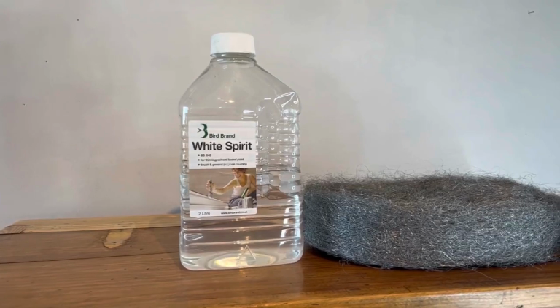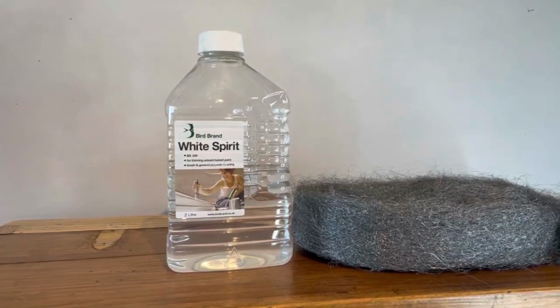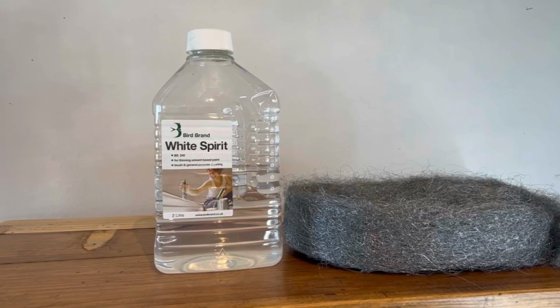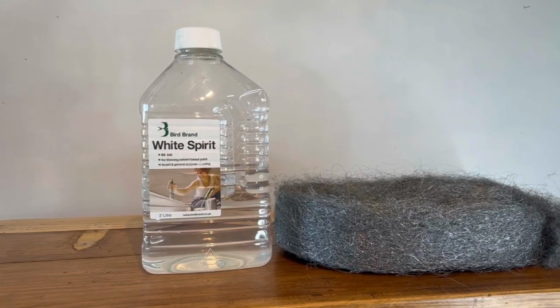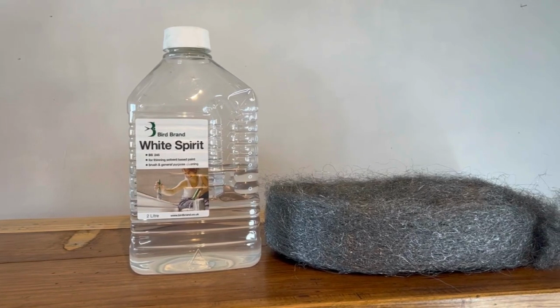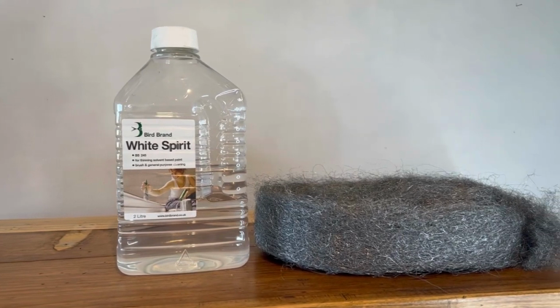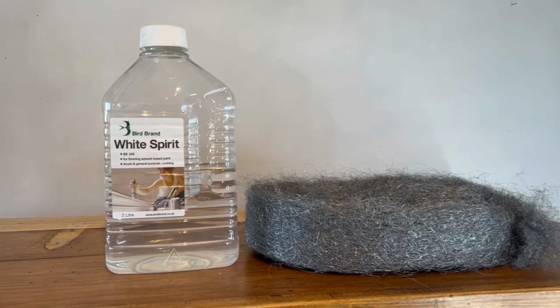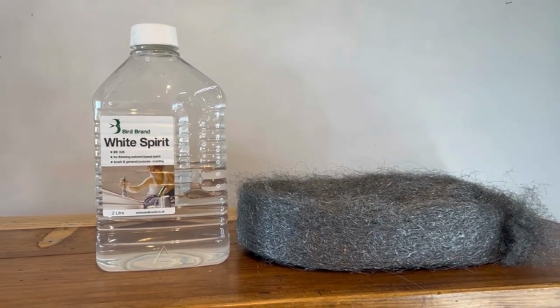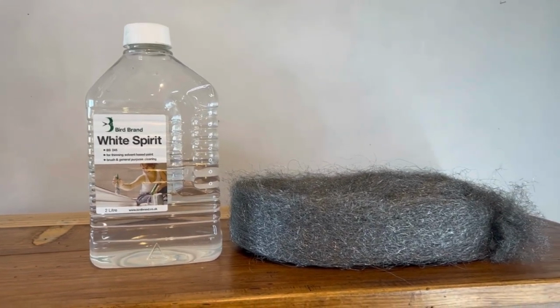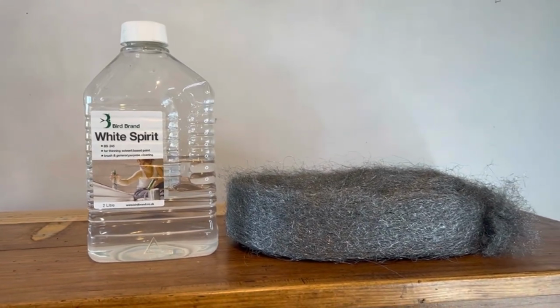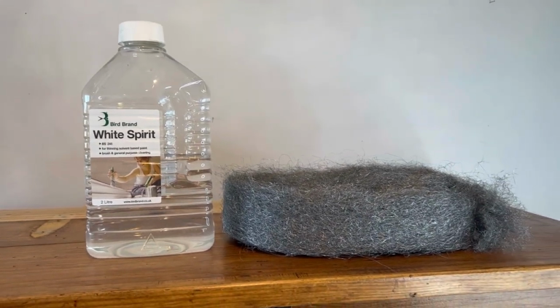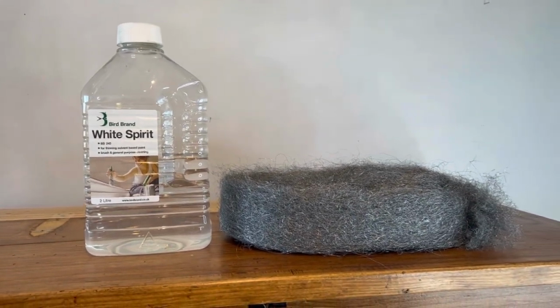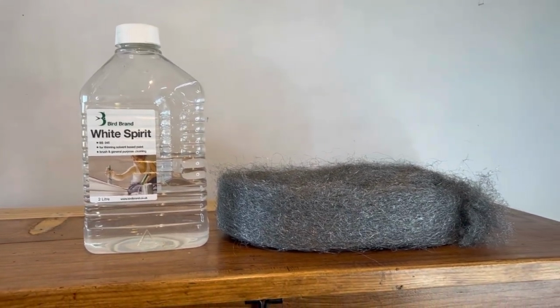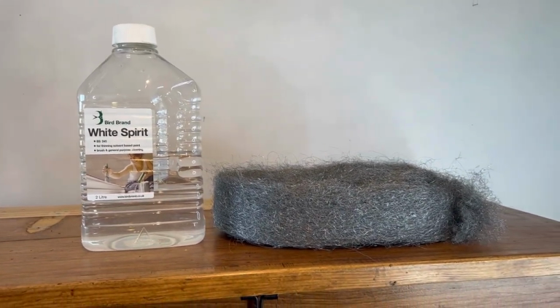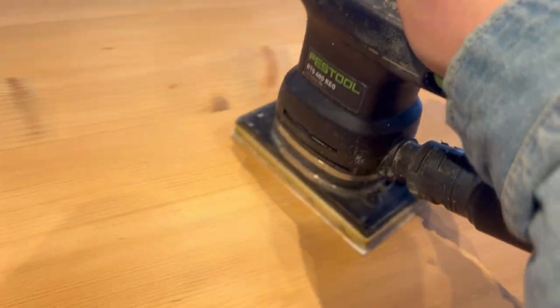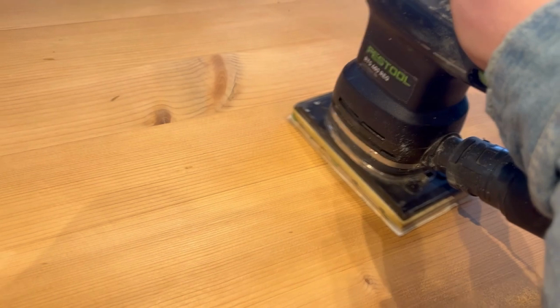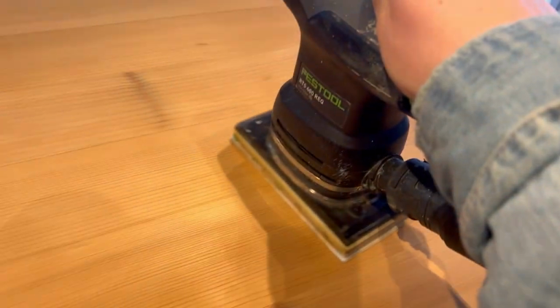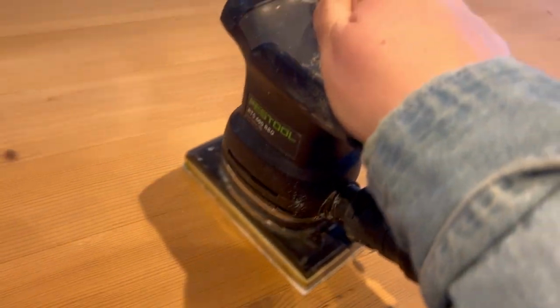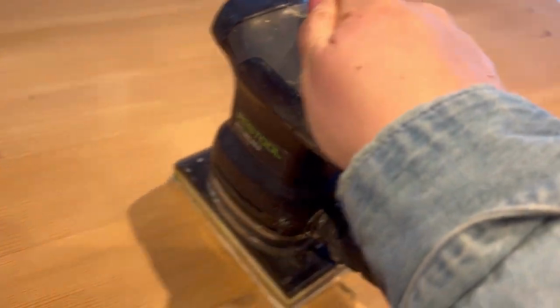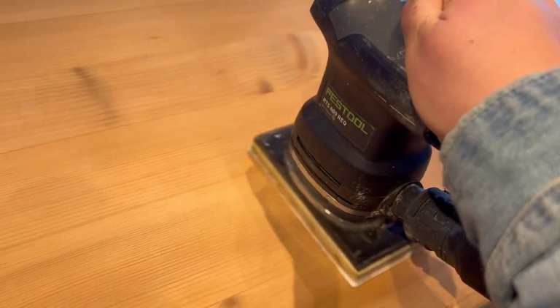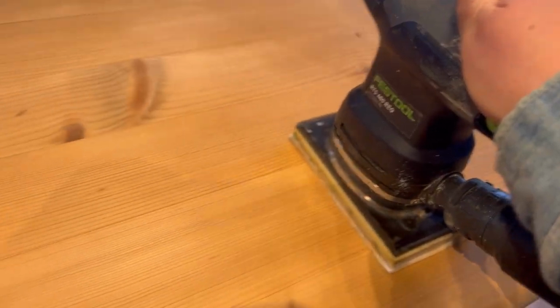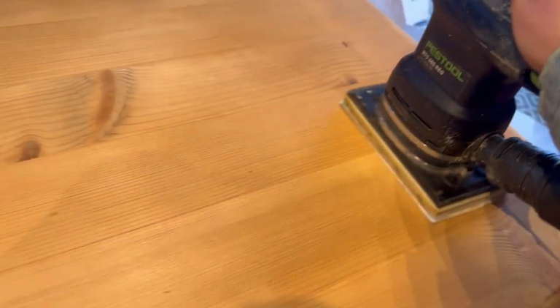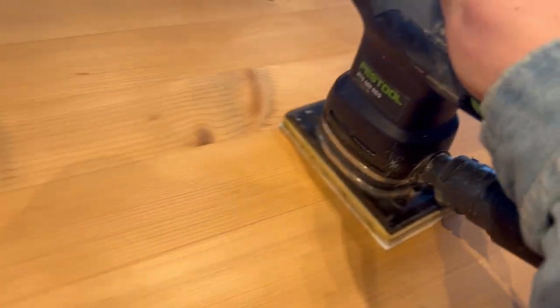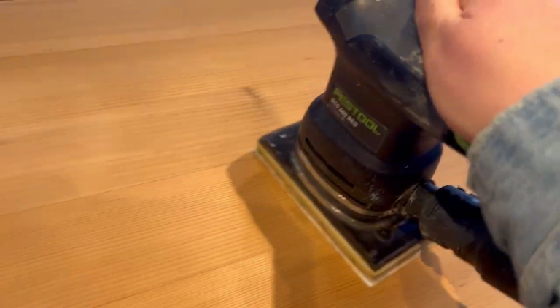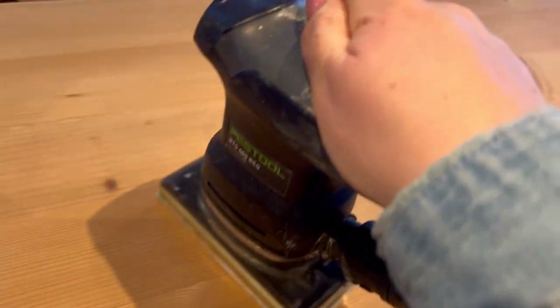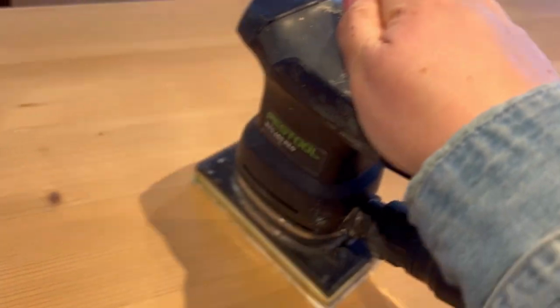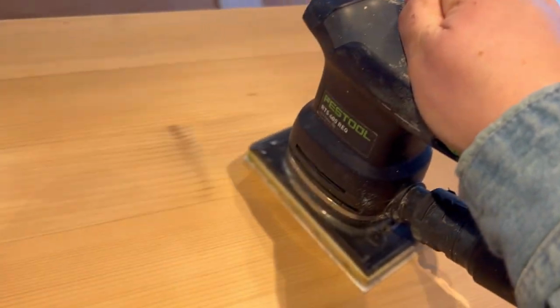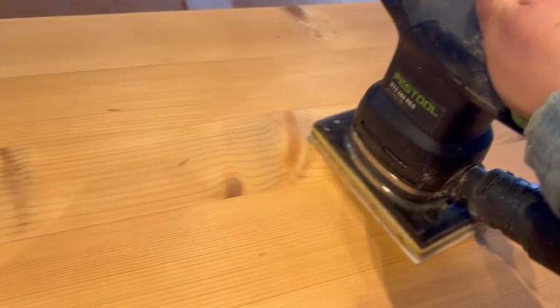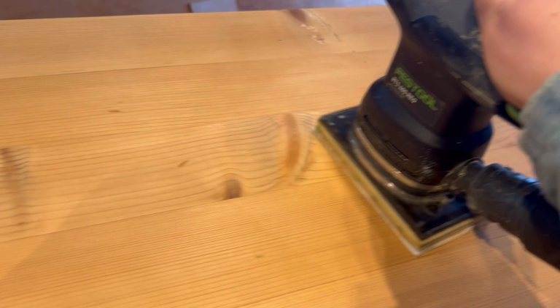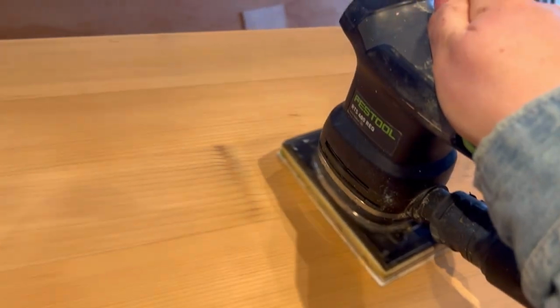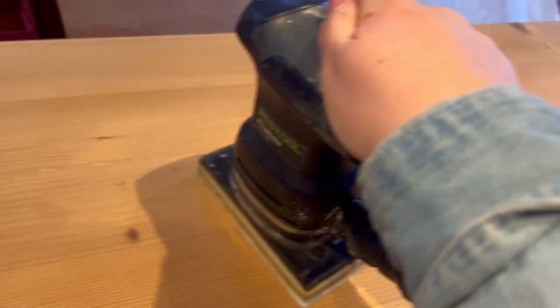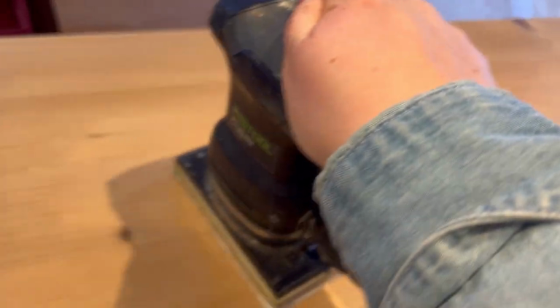First up, I used some white spirit and wire wool to remove all of the wax from the piece. I then cleaned the piece and used my sander to scuff sand all over to create a key for the paint to adhere to.